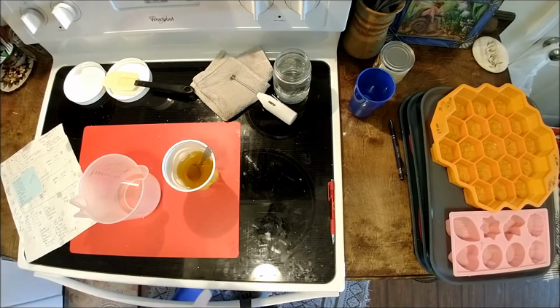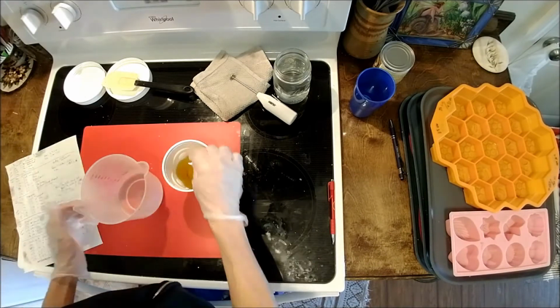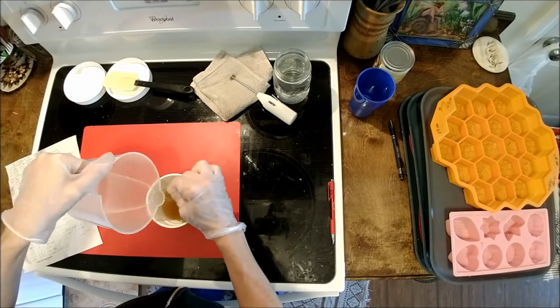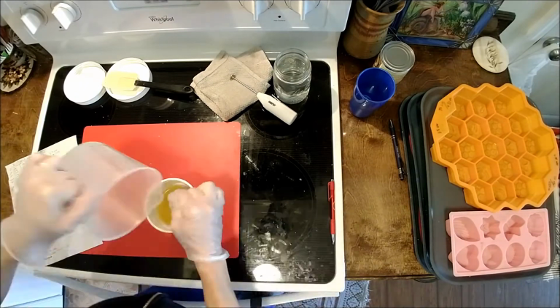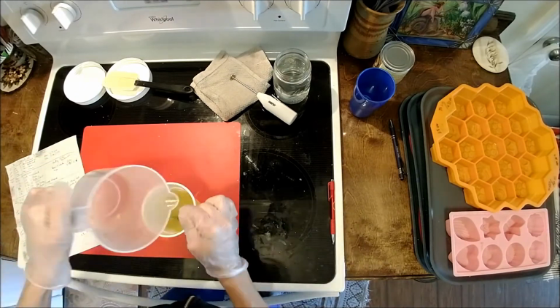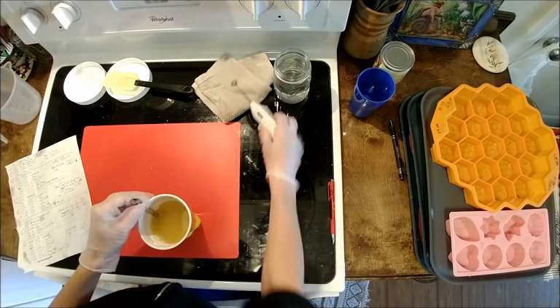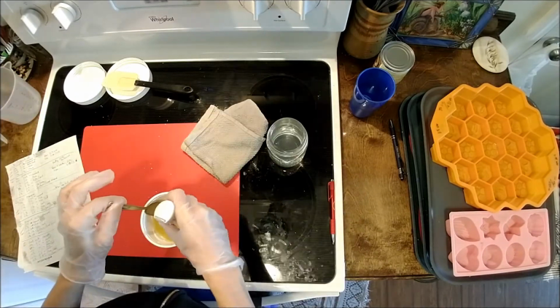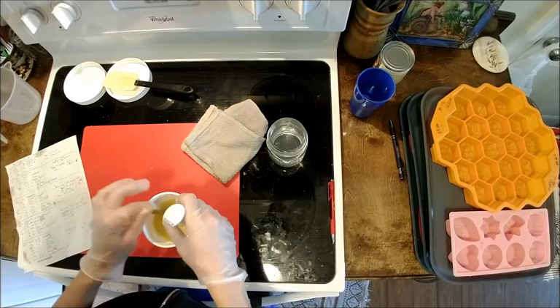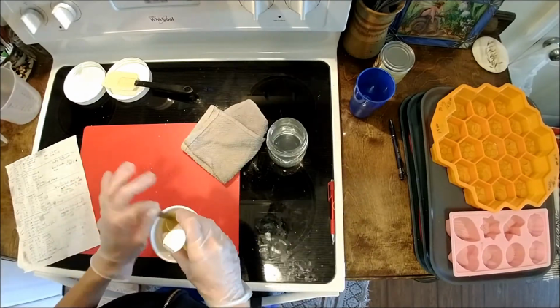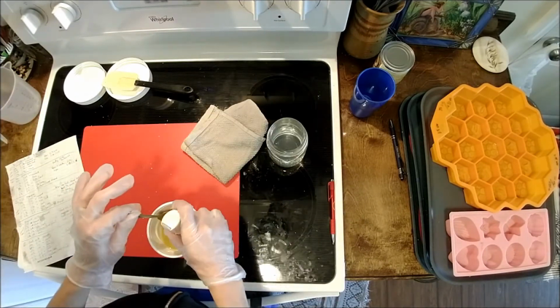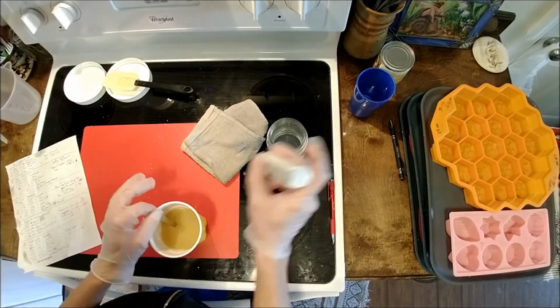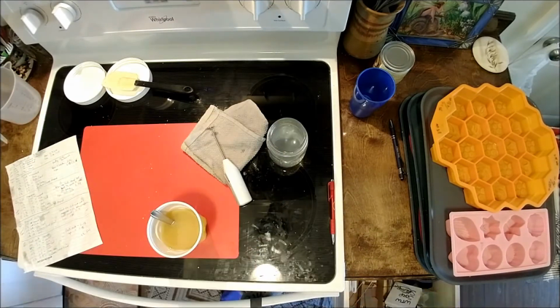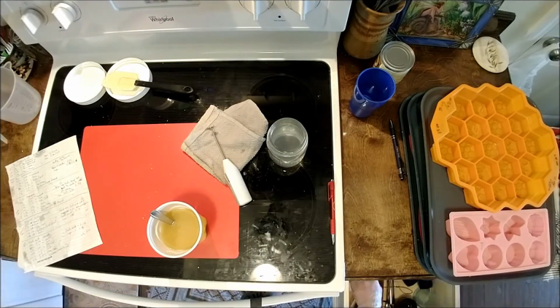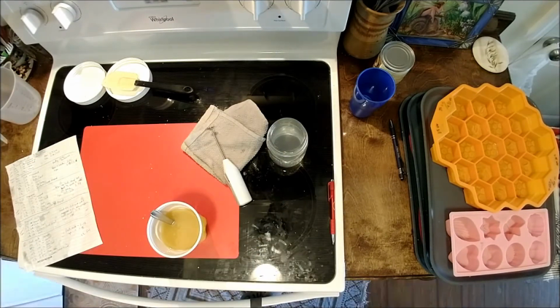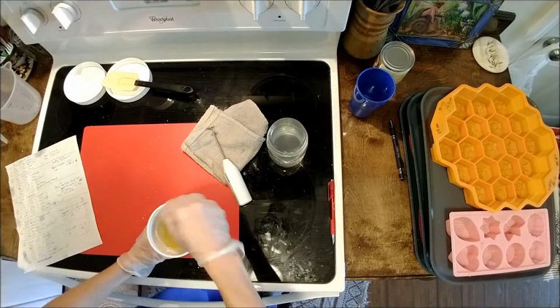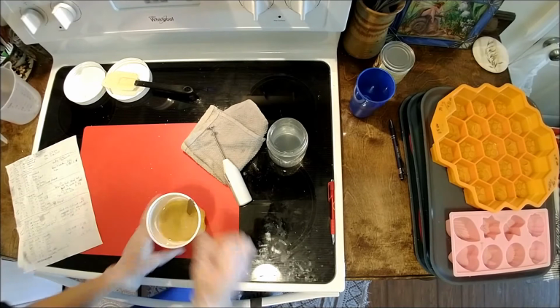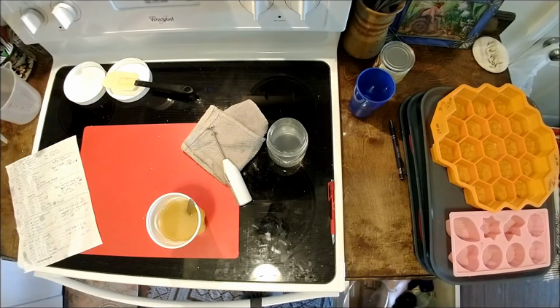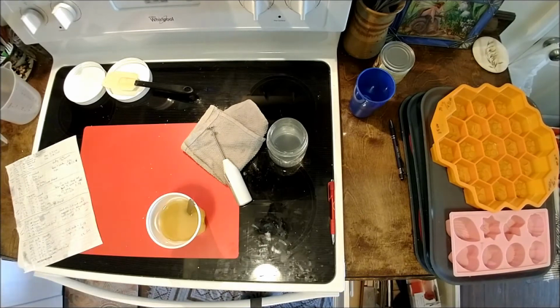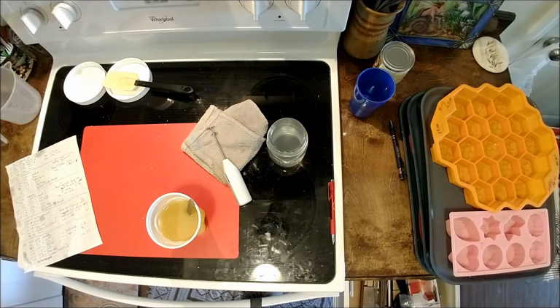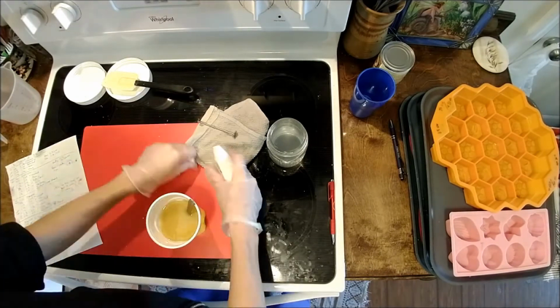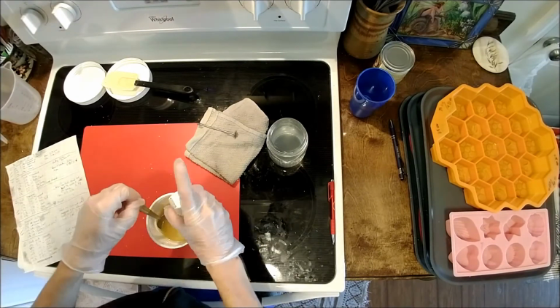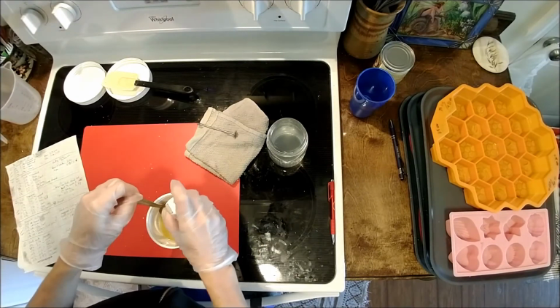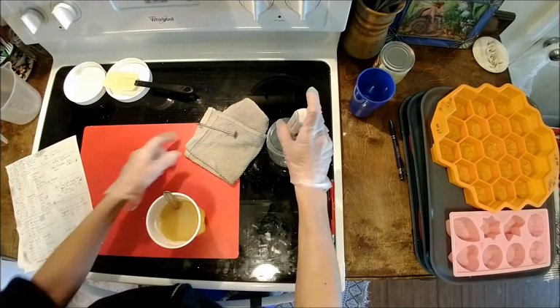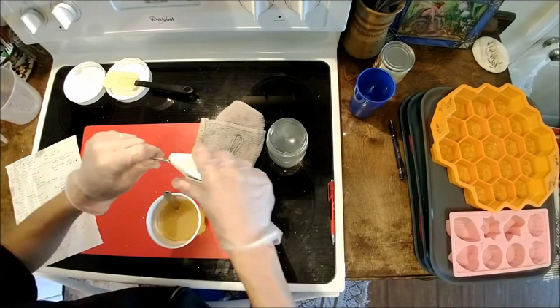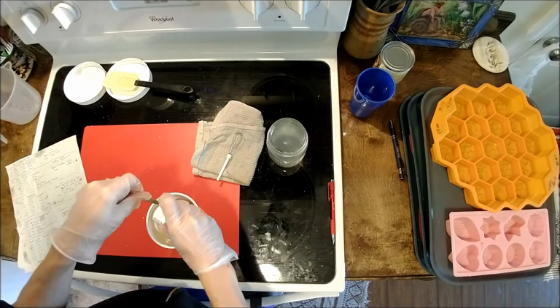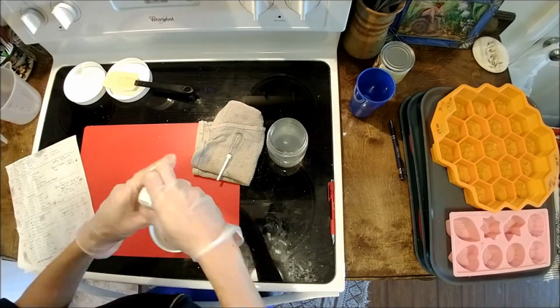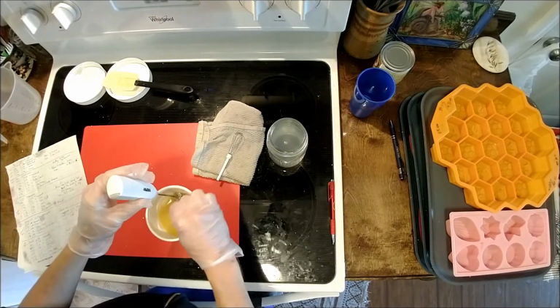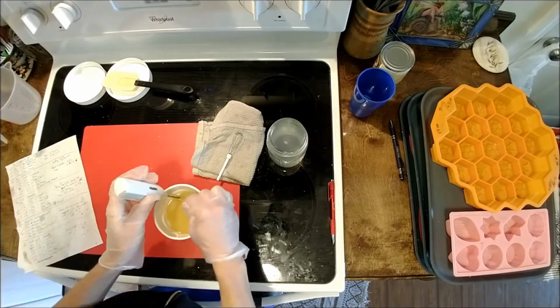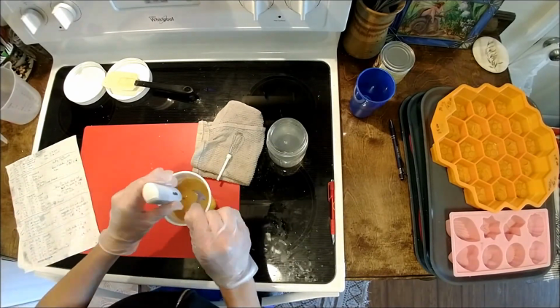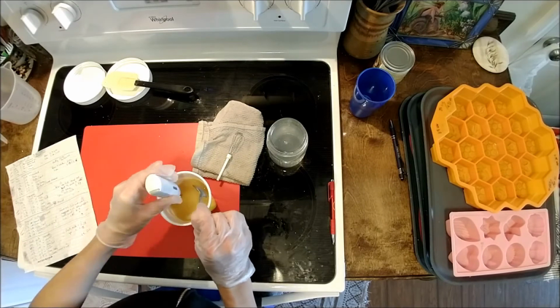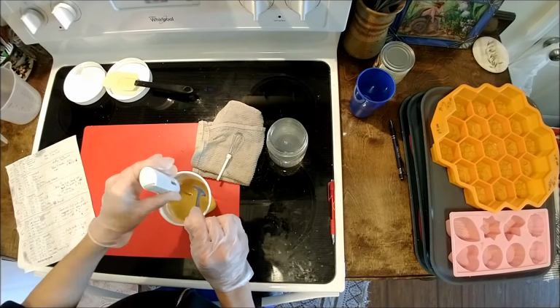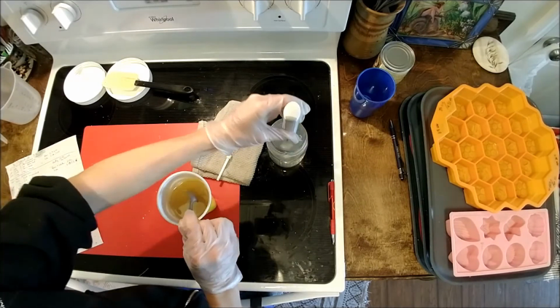I started testing and making the shampoo soaps in fall of 2018. I spent a year and a half formulating, testing, retesting, making, and researching everything to get these shampoo bars how I wanted them.